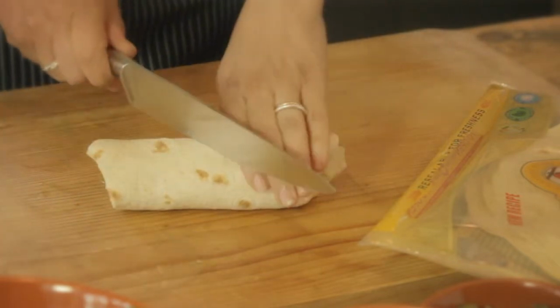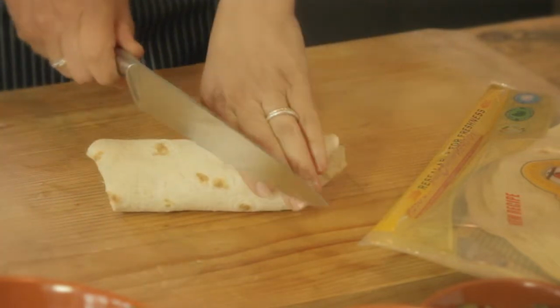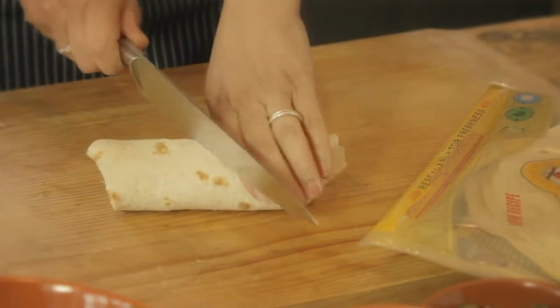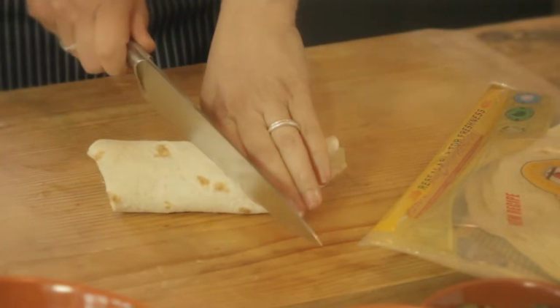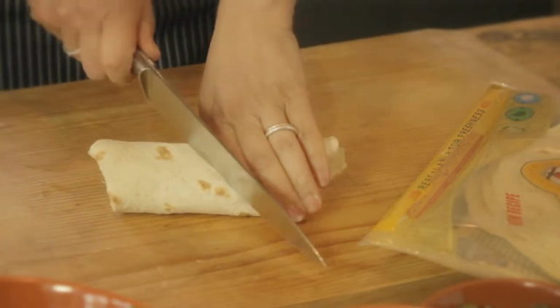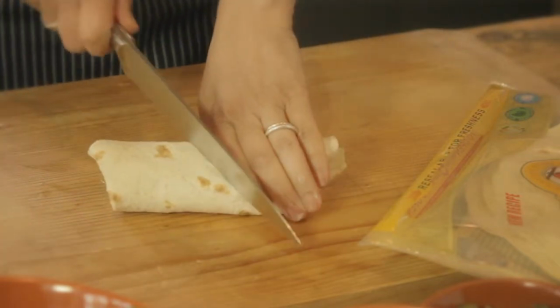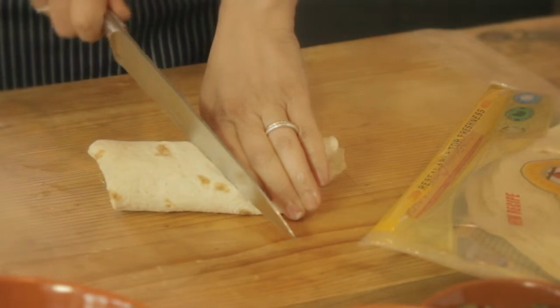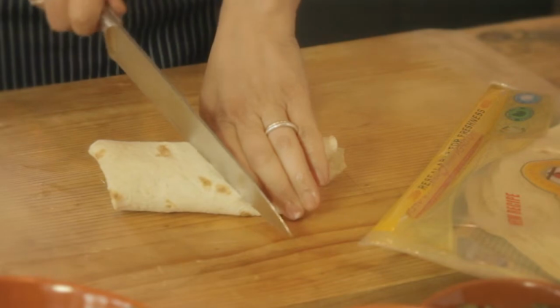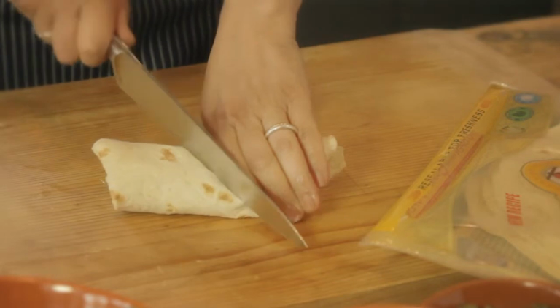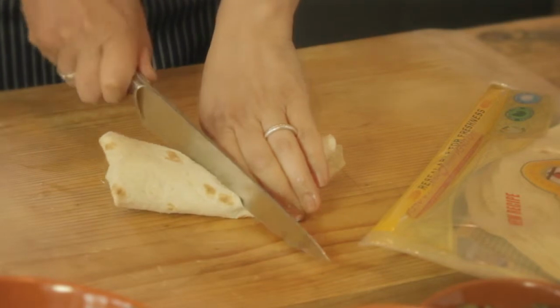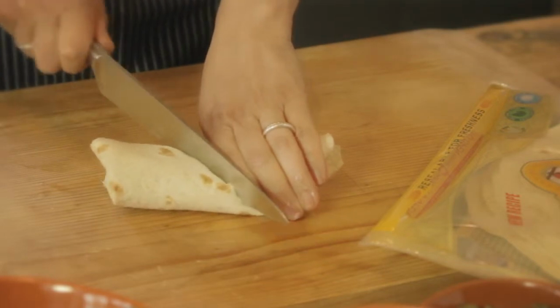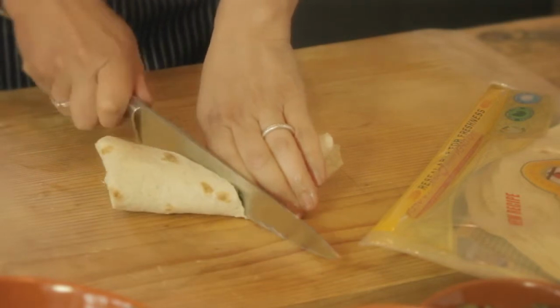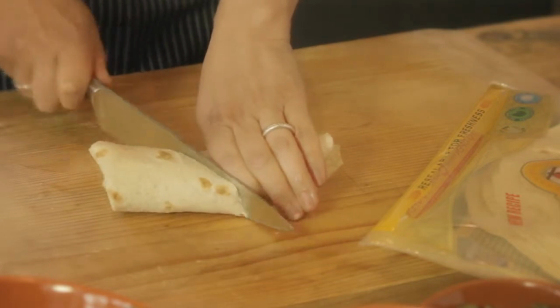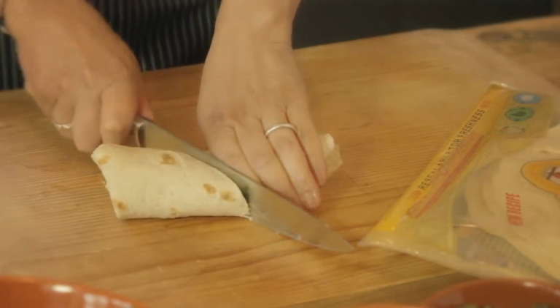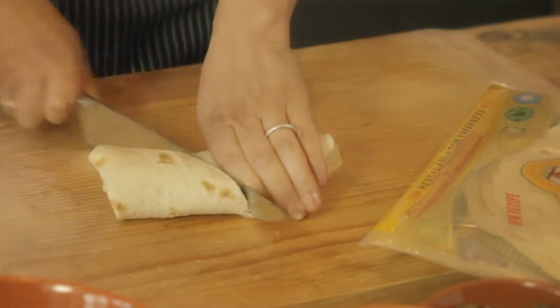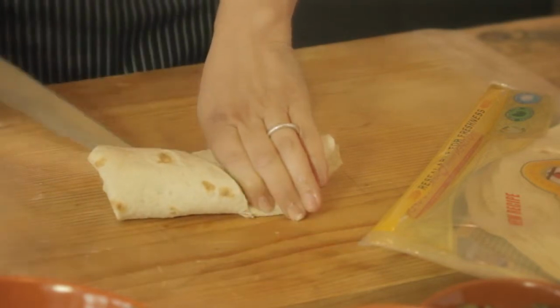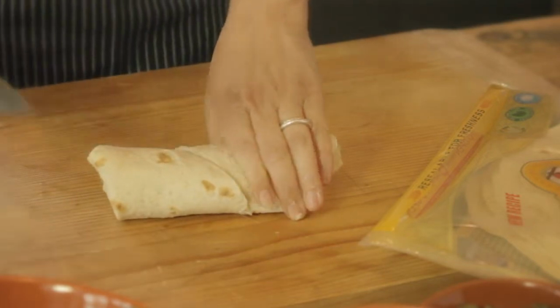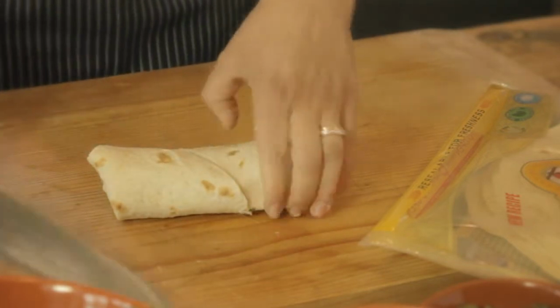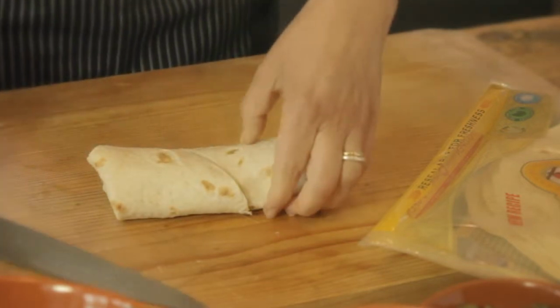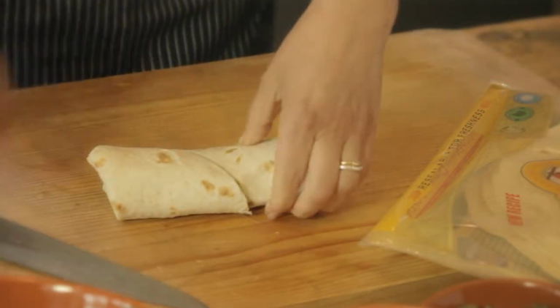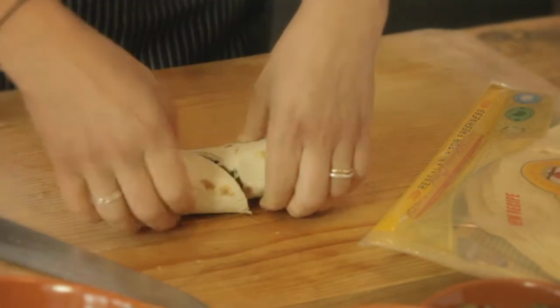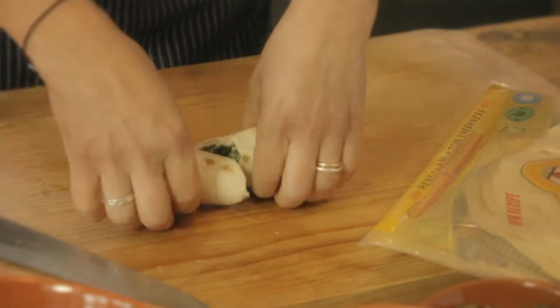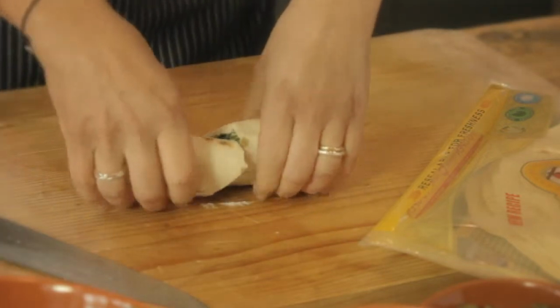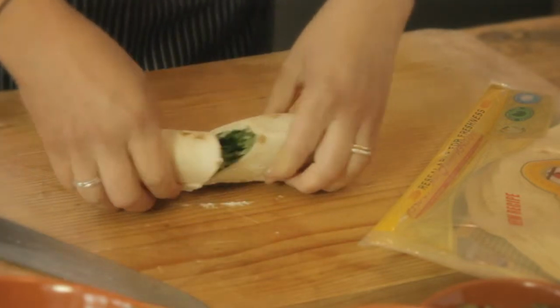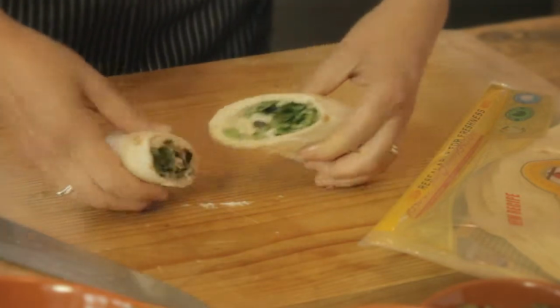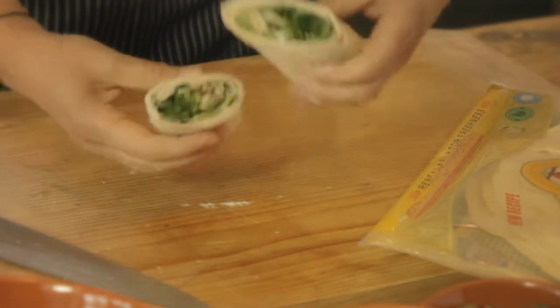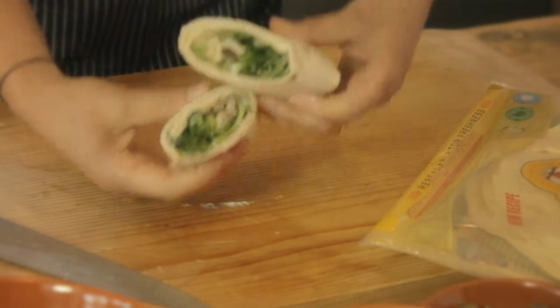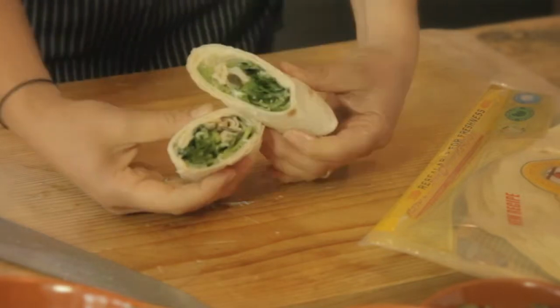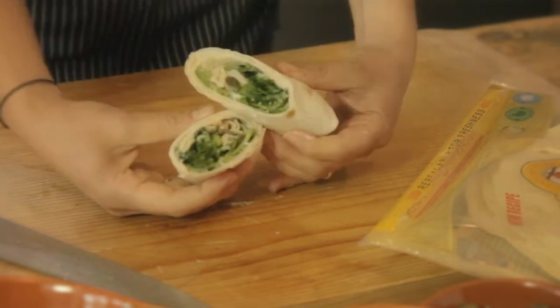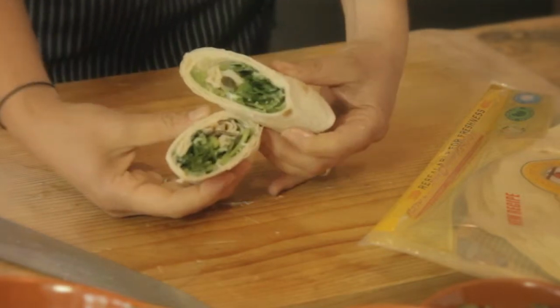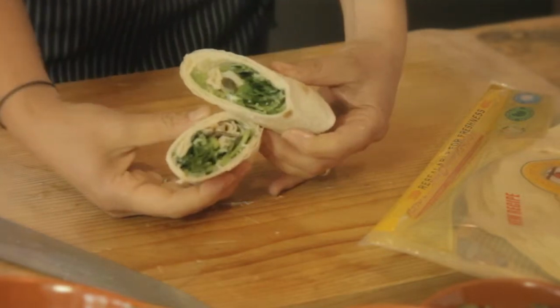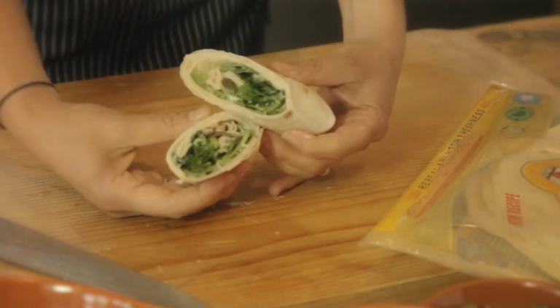With a sharp knife you can just cut it open on the diagonal so that you end up with a very nice wrap.